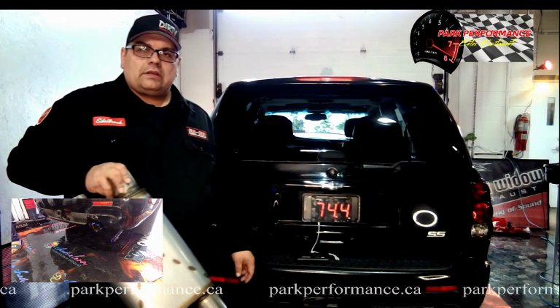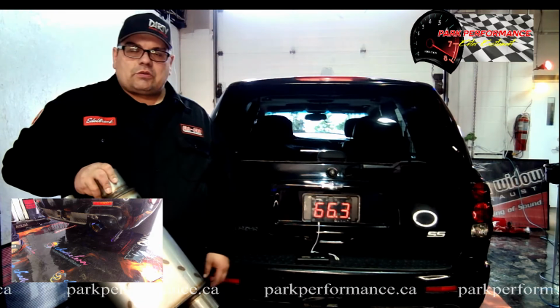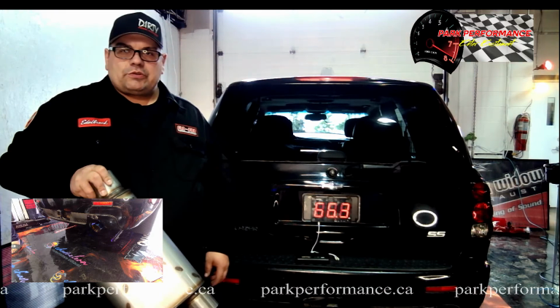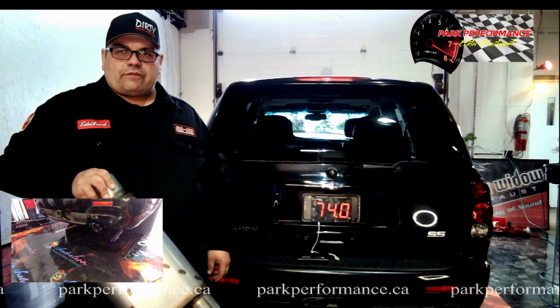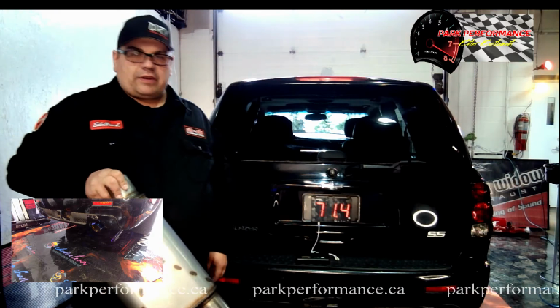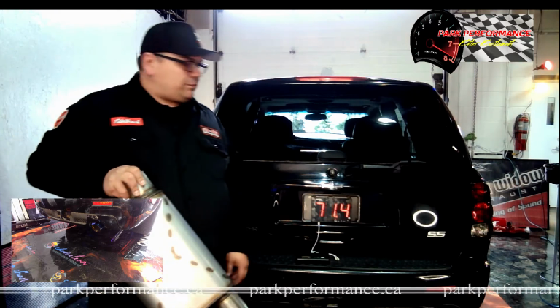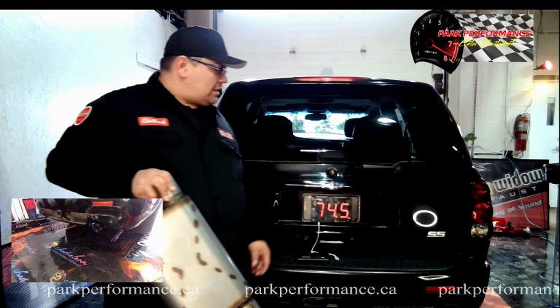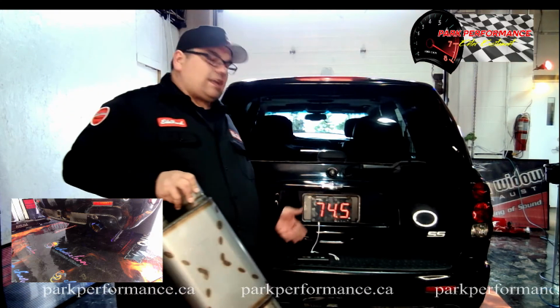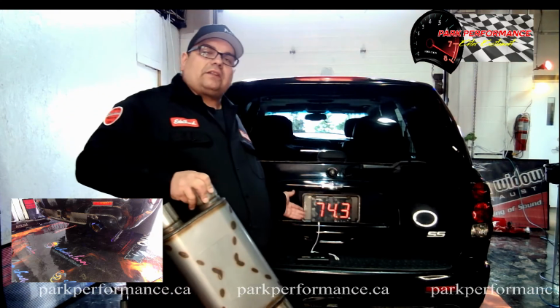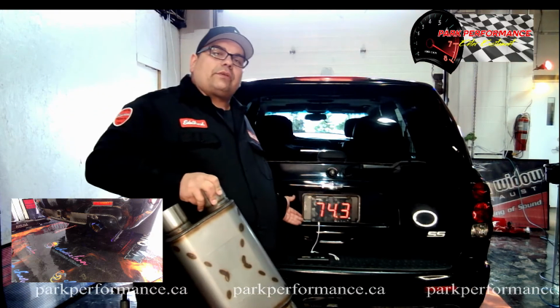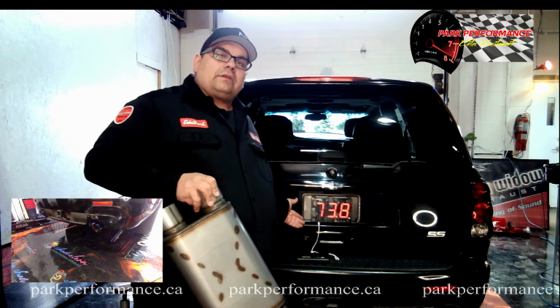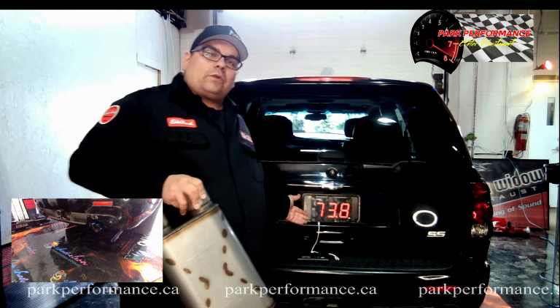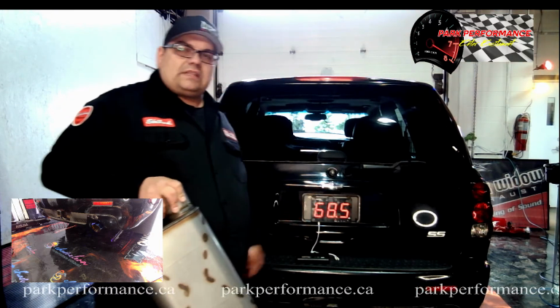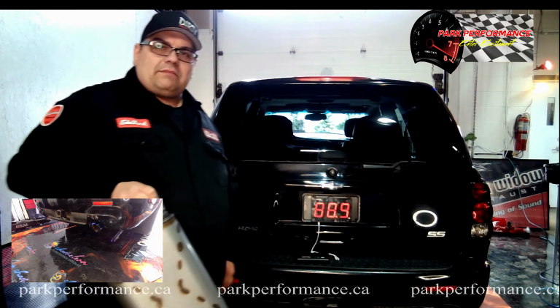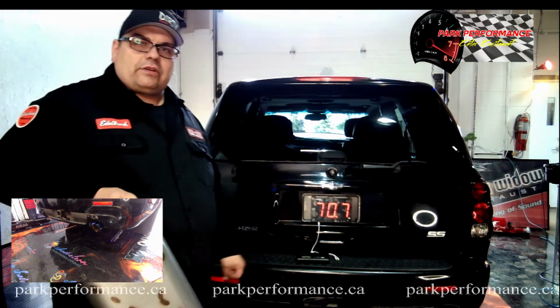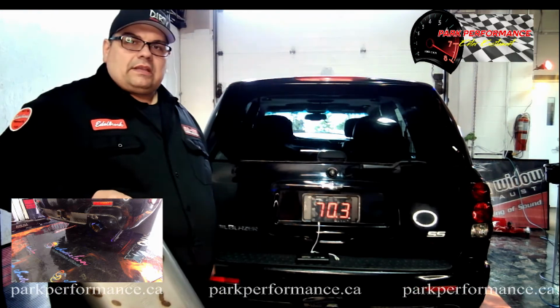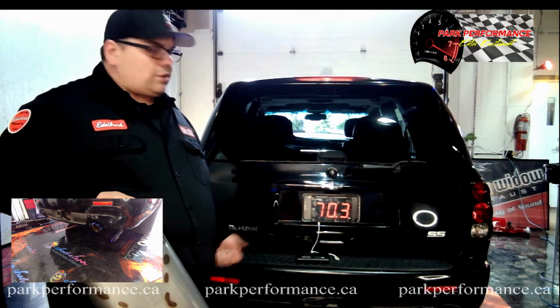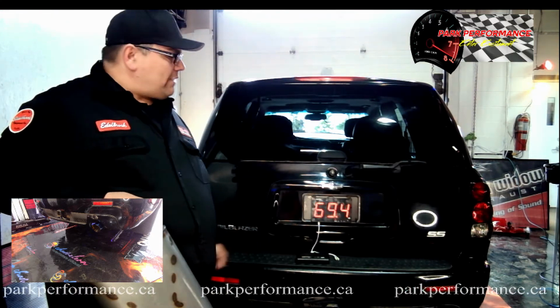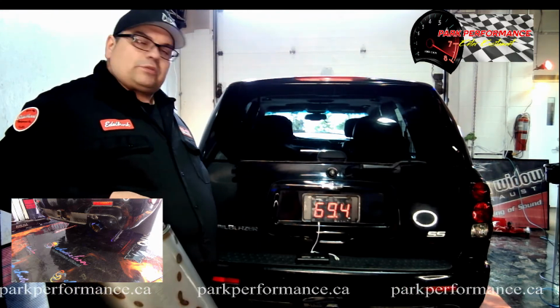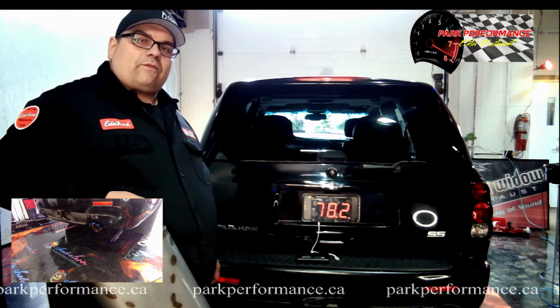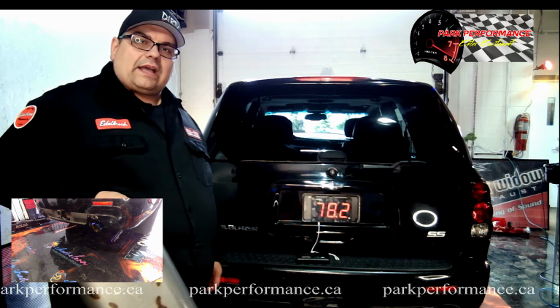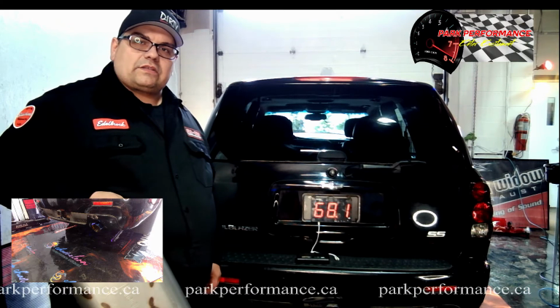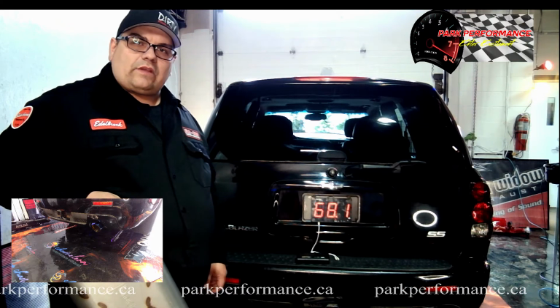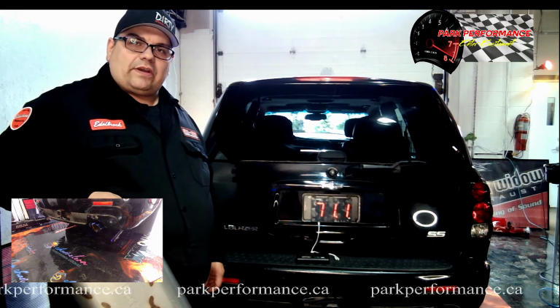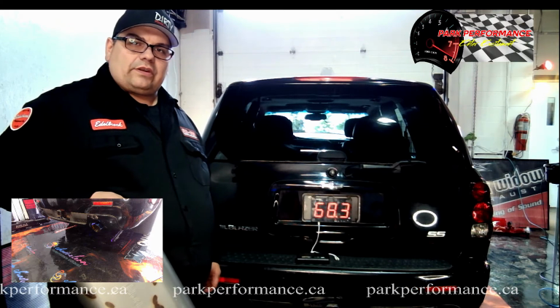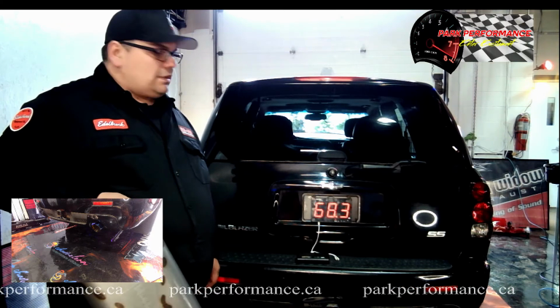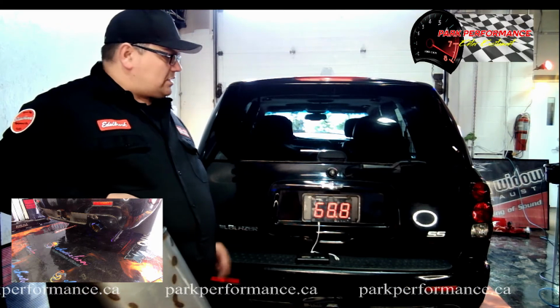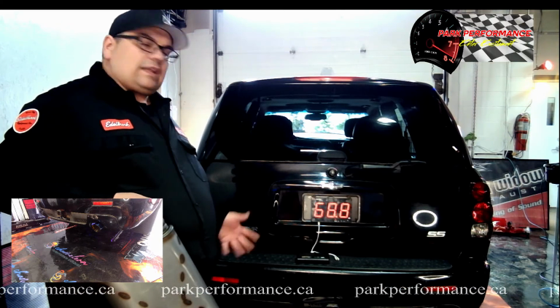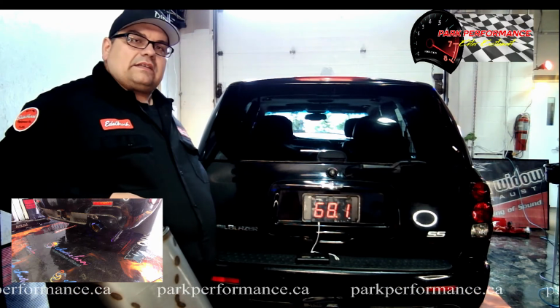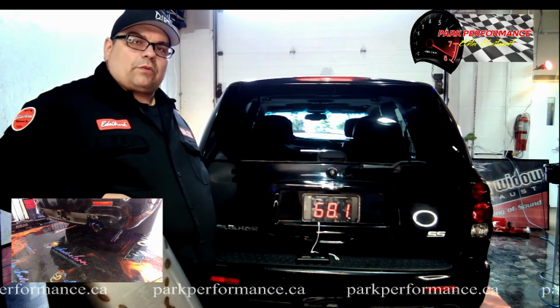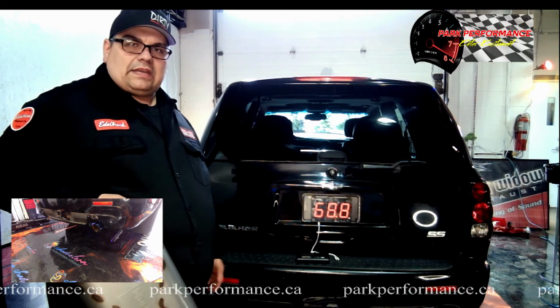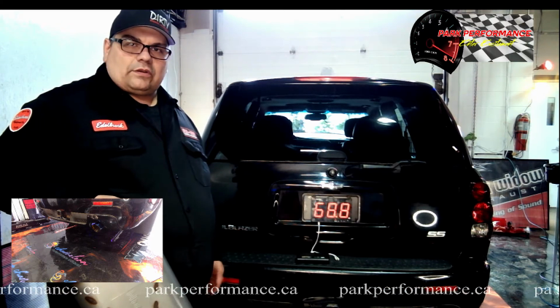So what we're going to do is fire it up, give you an idle number with our DB meter, and then we're going to rev it up to about 4,000–4,500, just to give you an idea of what we're hitting out for notes.